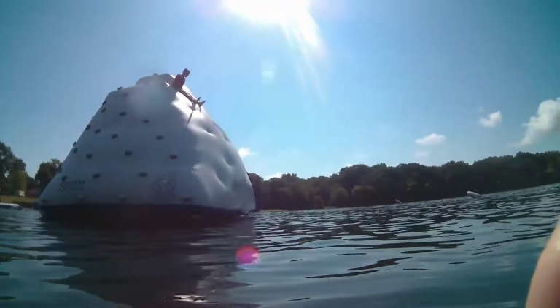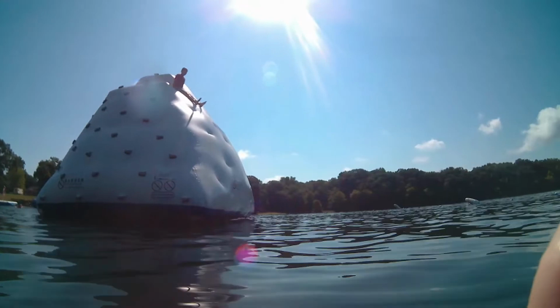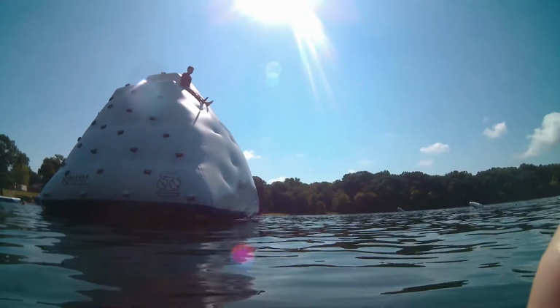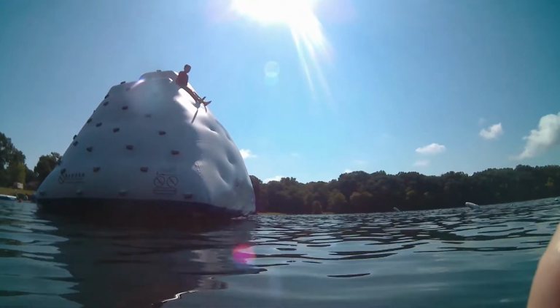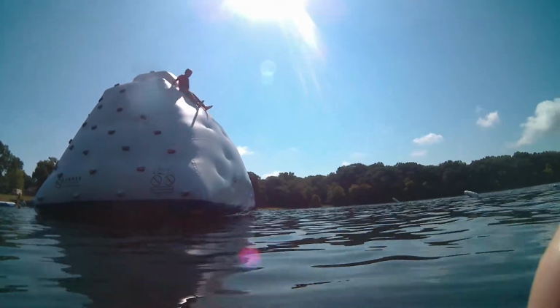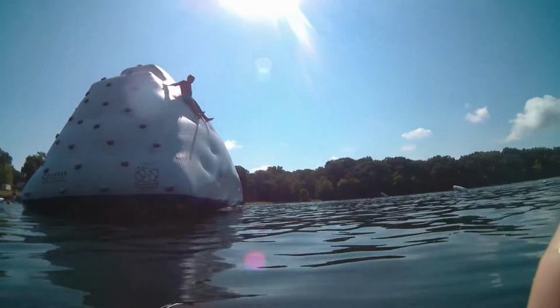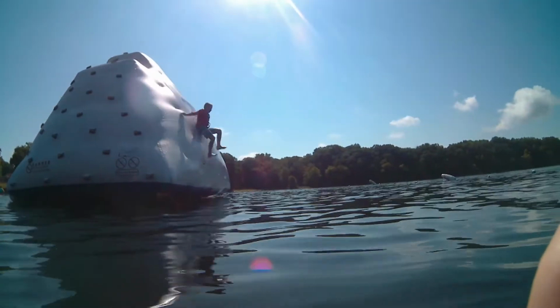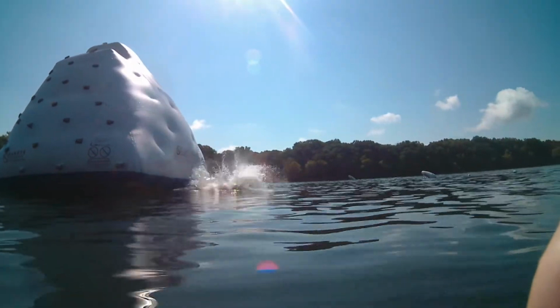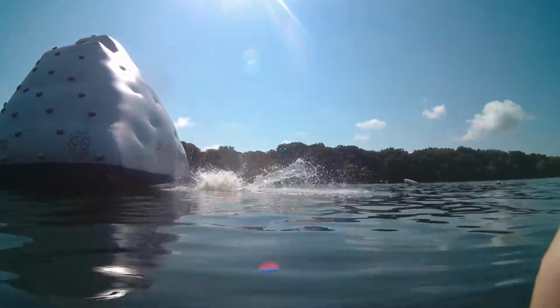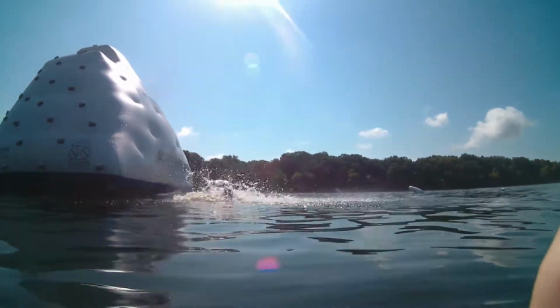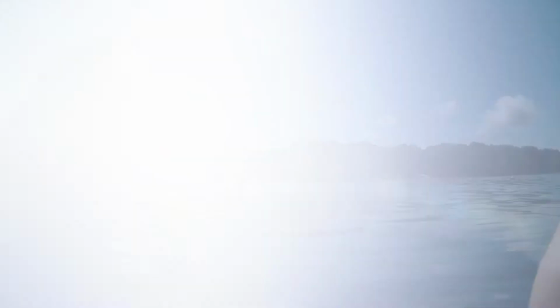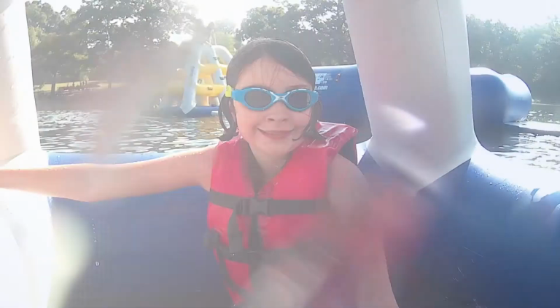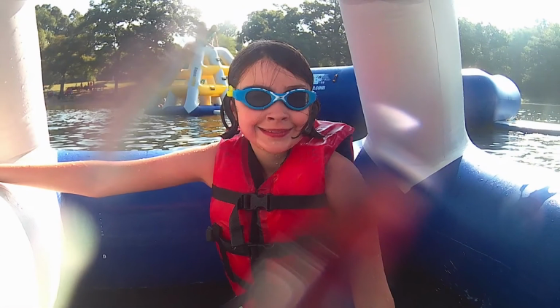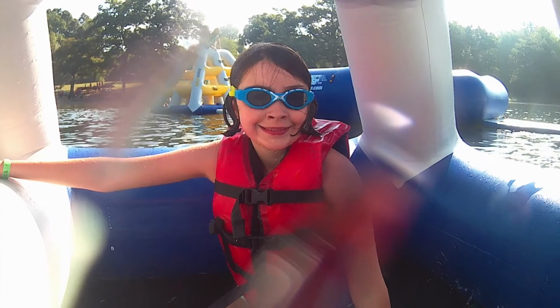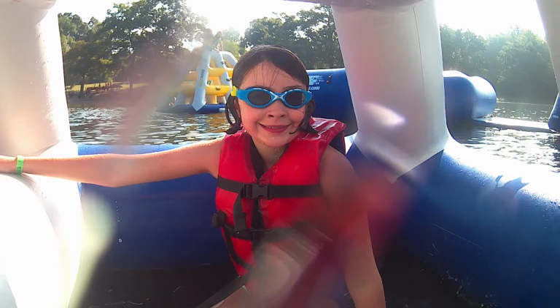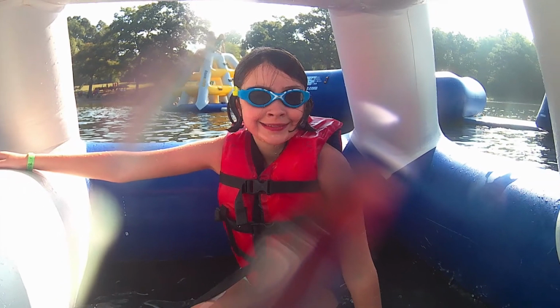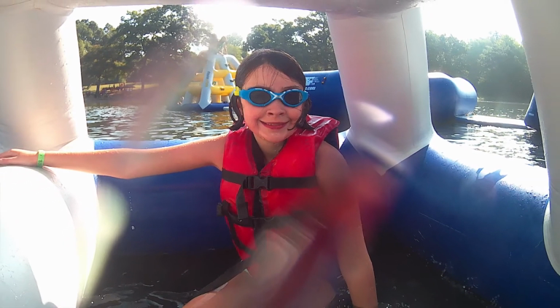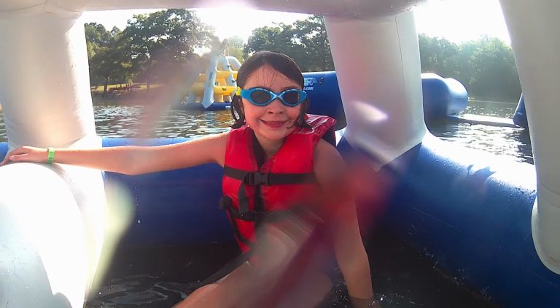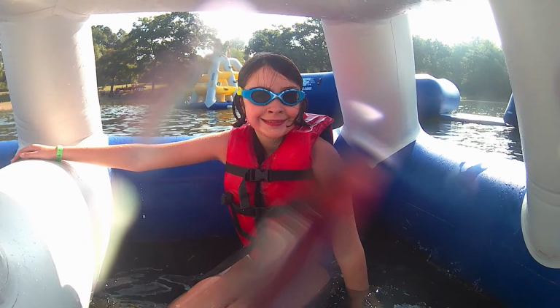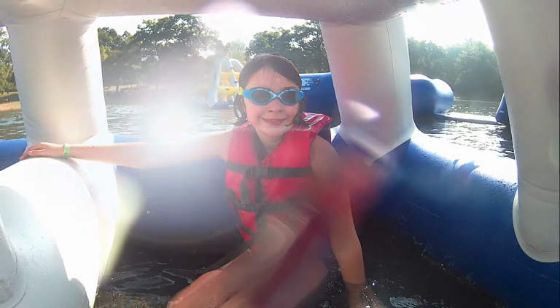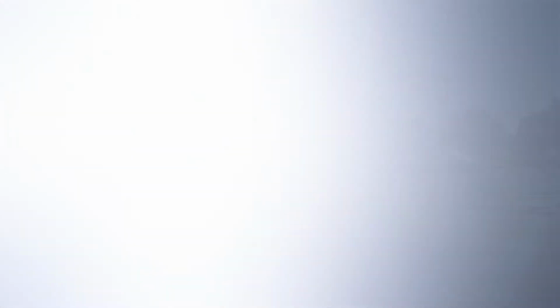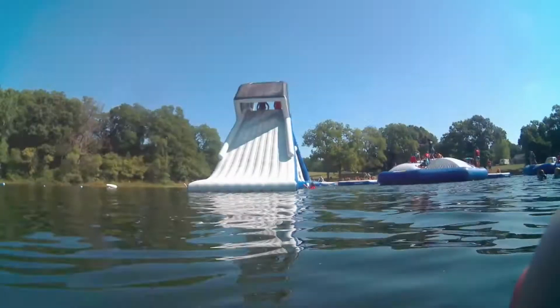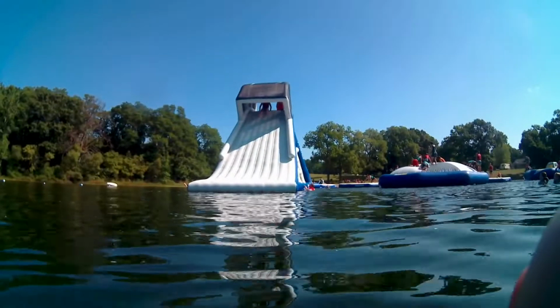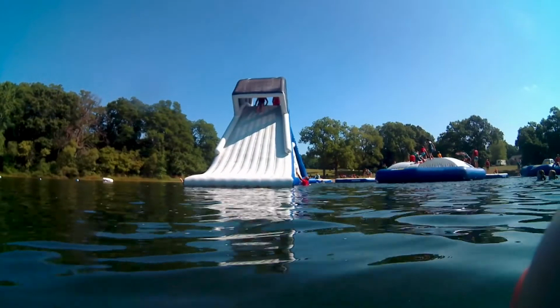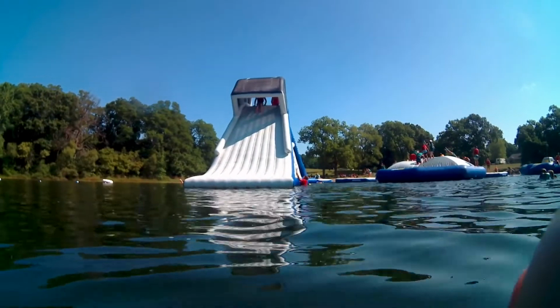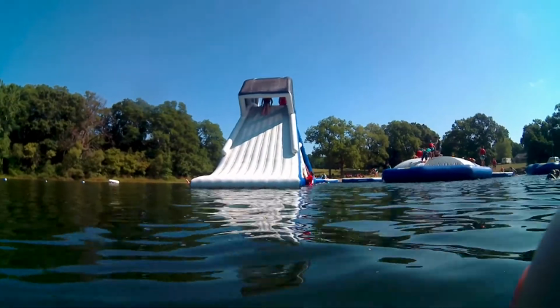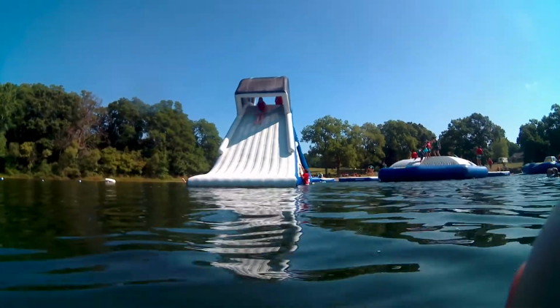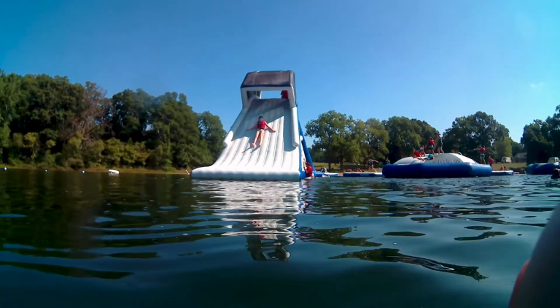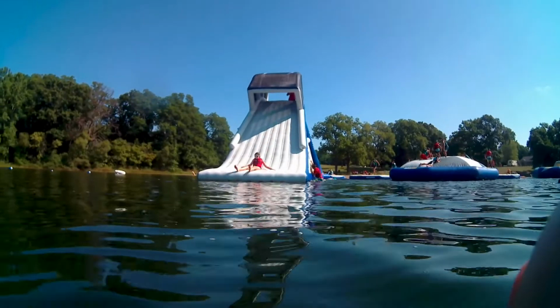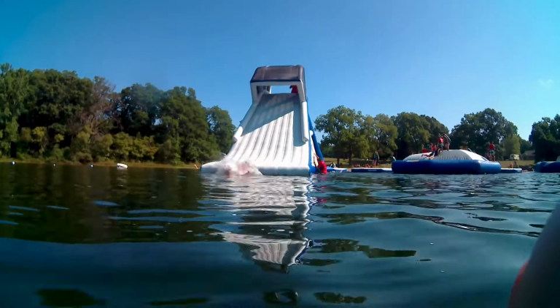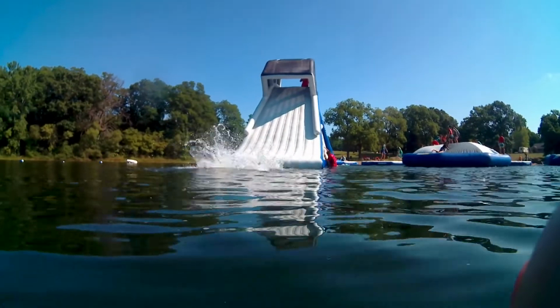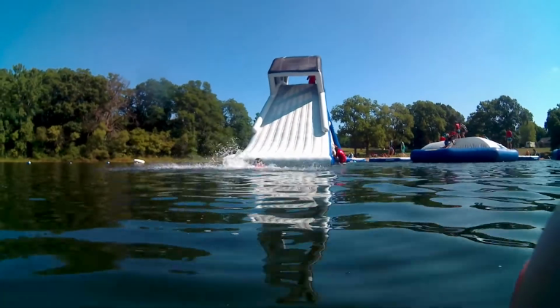Once you get to the top, it's sliding right down into 30 feet of water. You're wearing a life preserver but still get dunked. While I was out there floating after getting her on the iceberg, I had her go down the big slide.